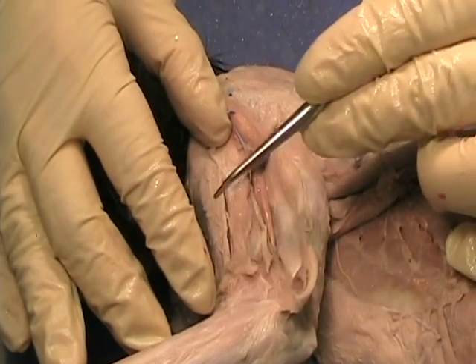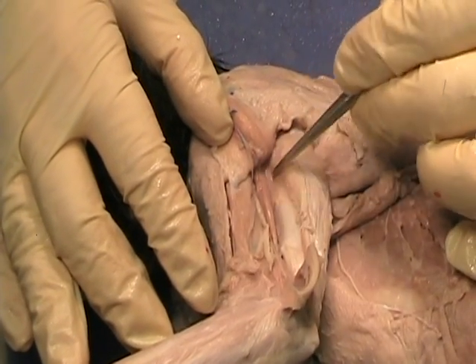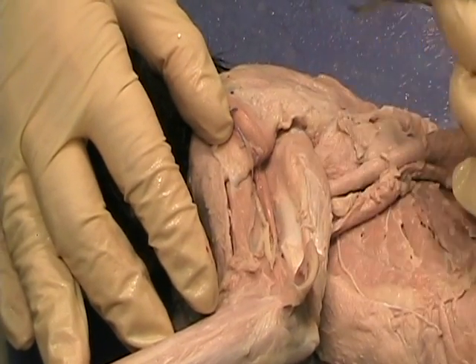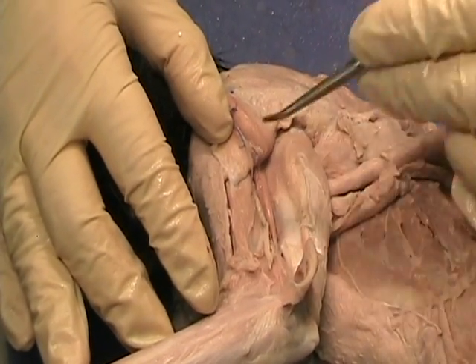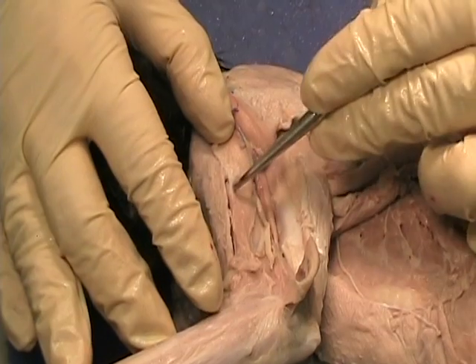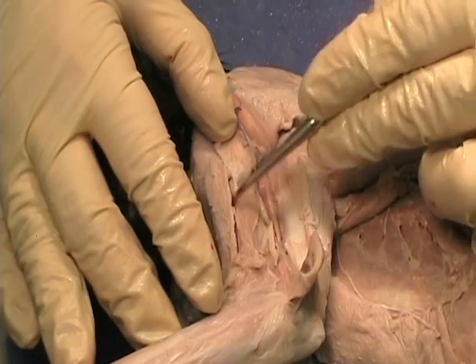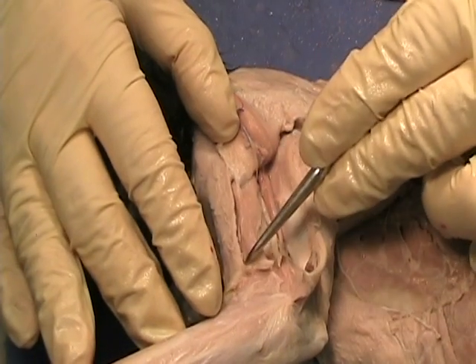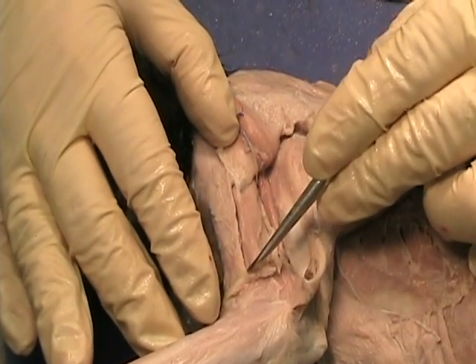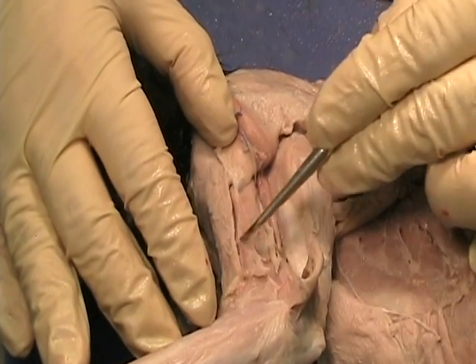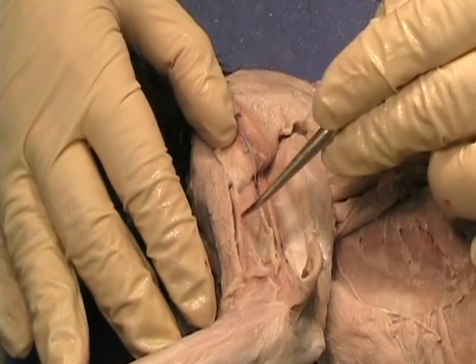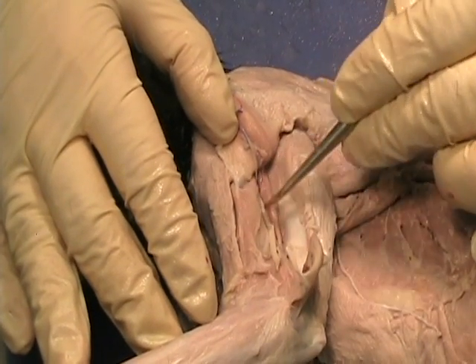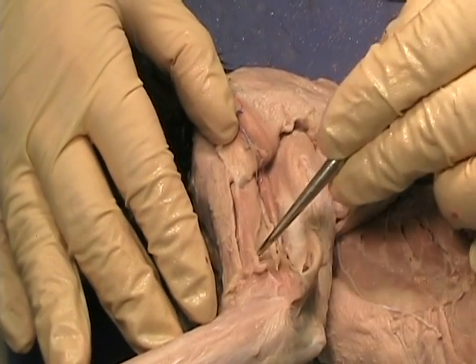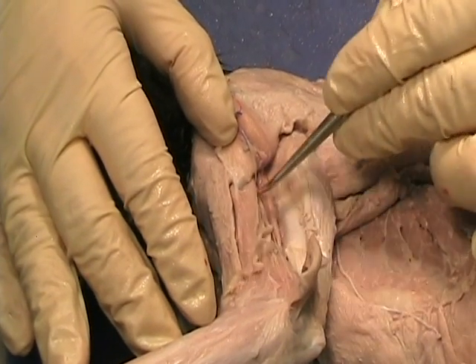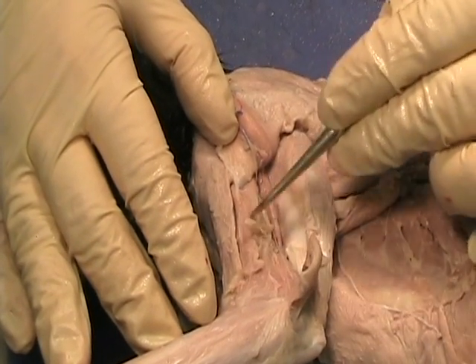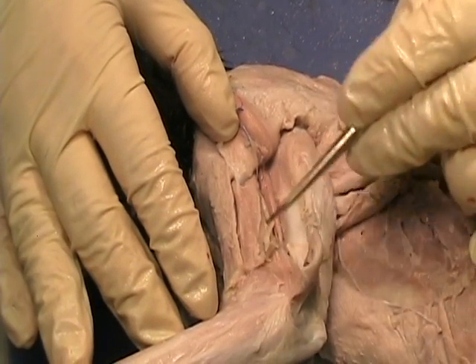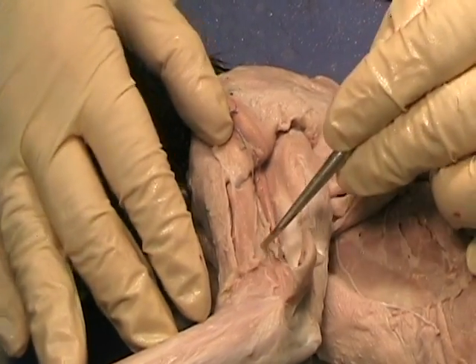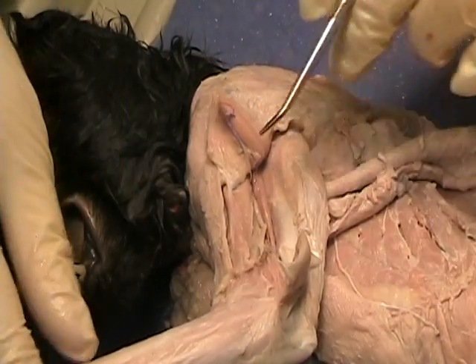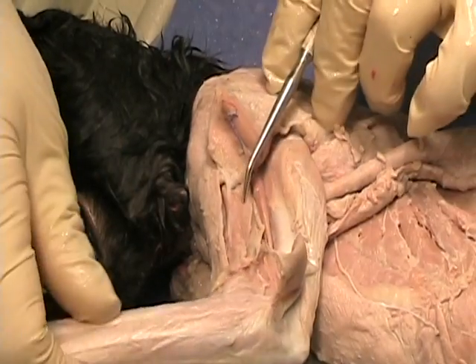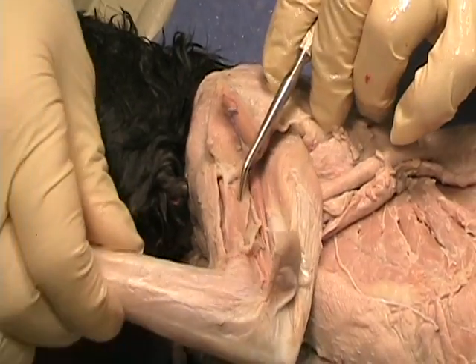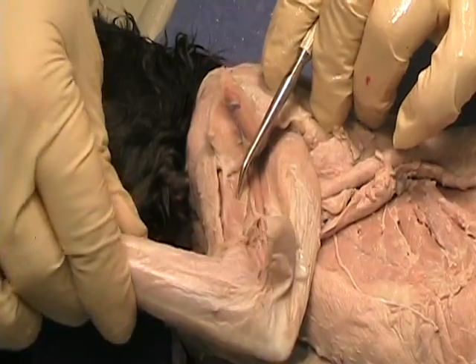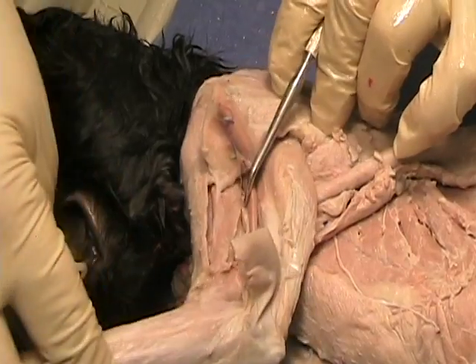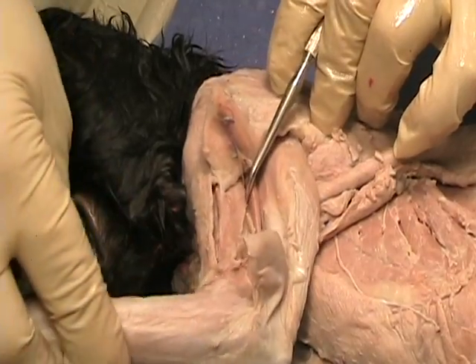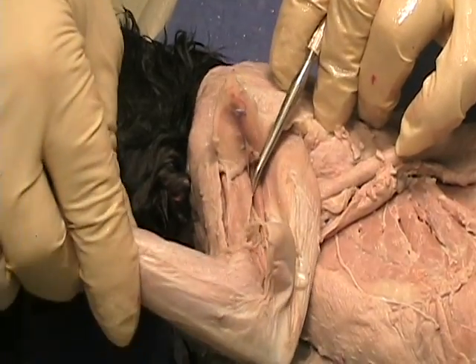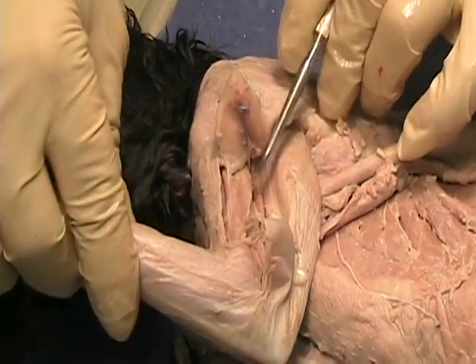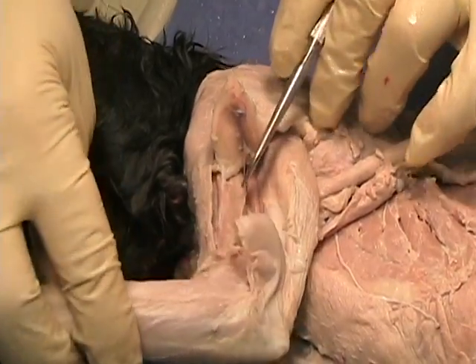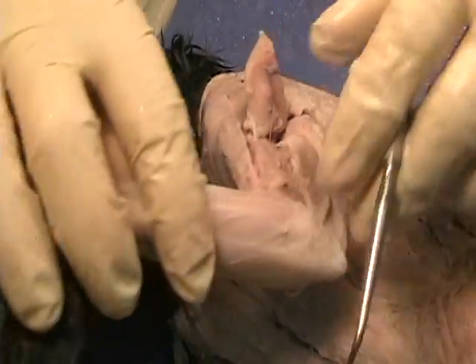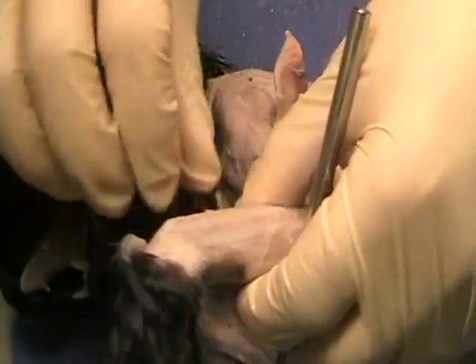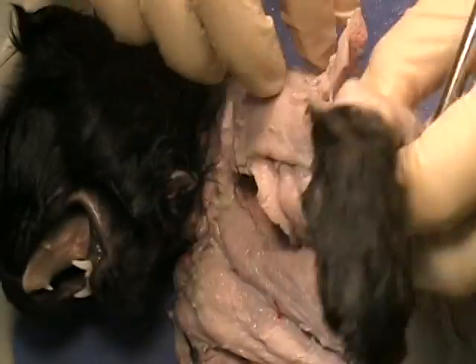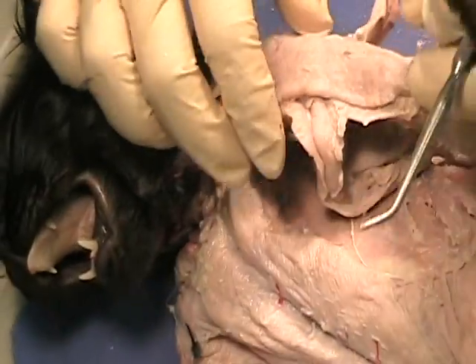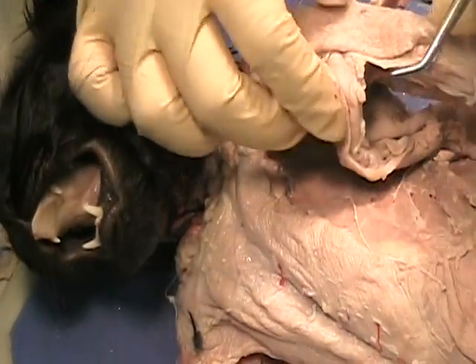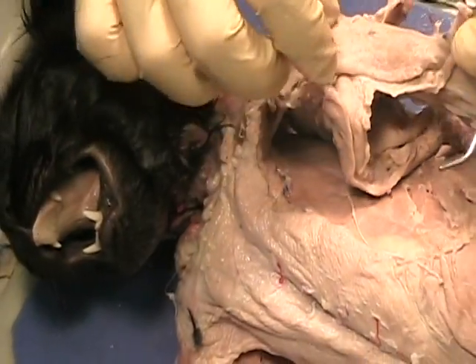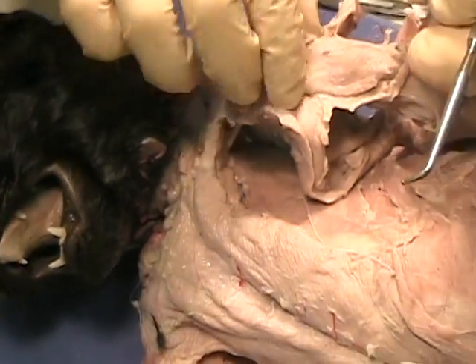The brachialis is on the lateral side of the upper arm and it is a flexor. So when I flex the arm, it should move — which it doesn't, but you can use your imagination.